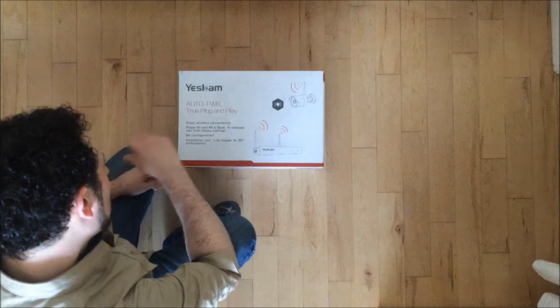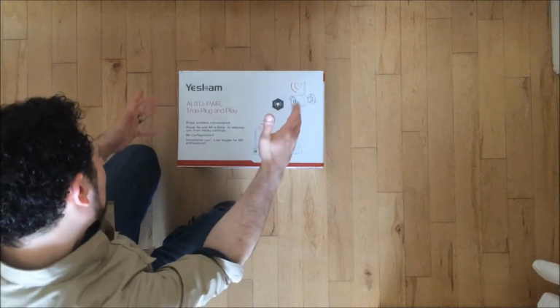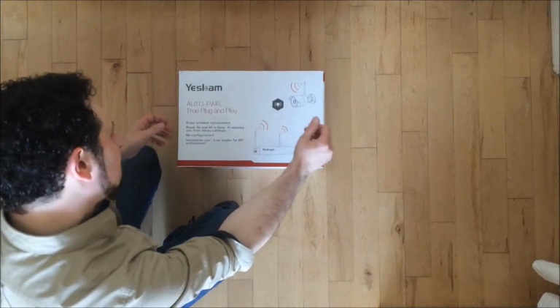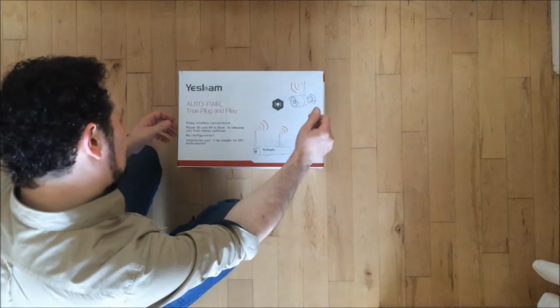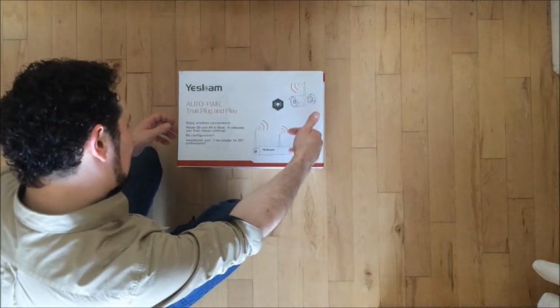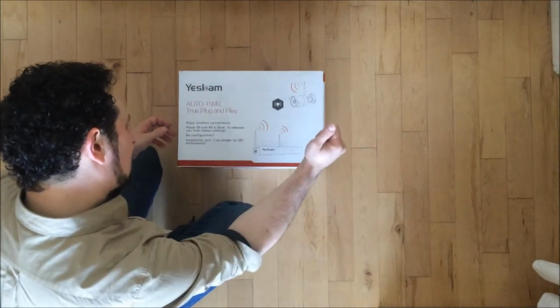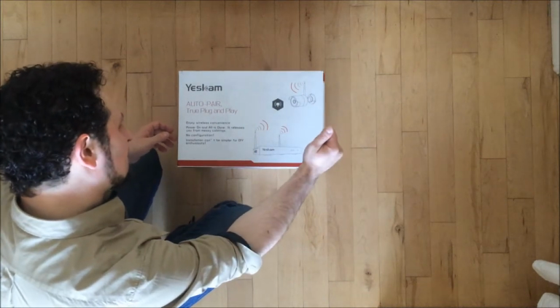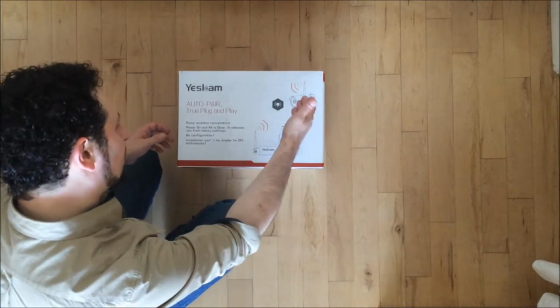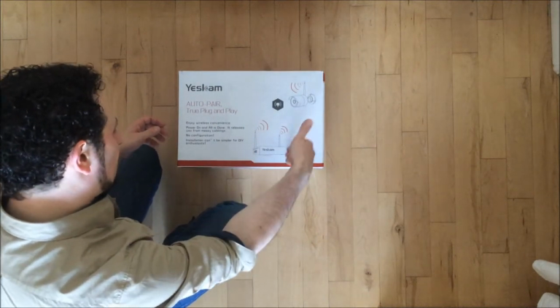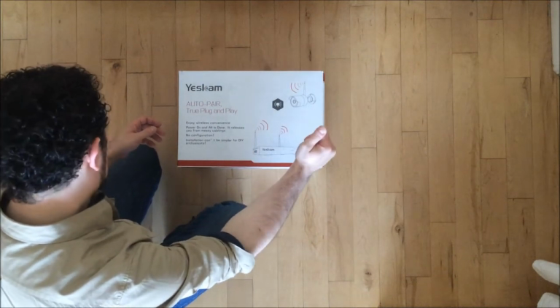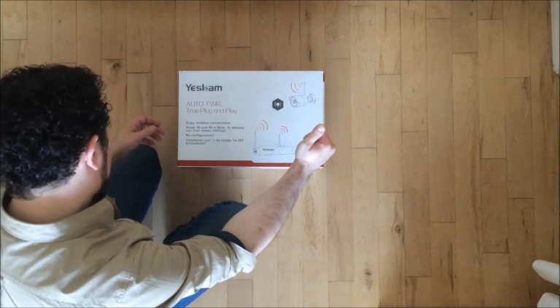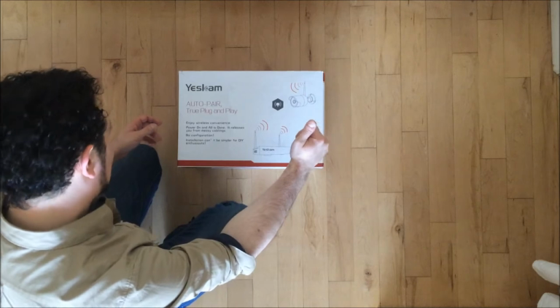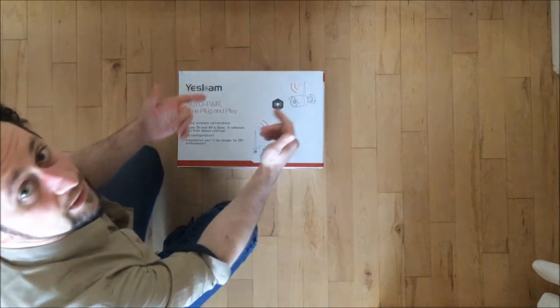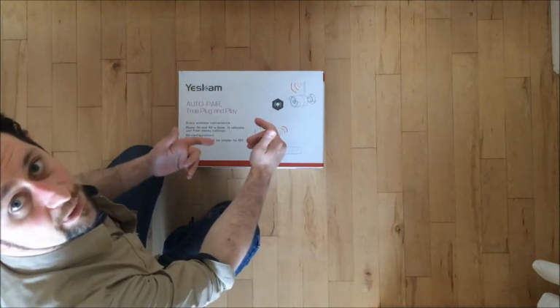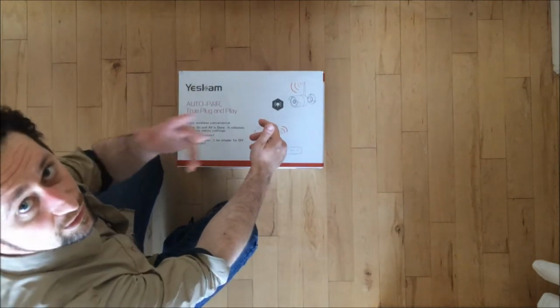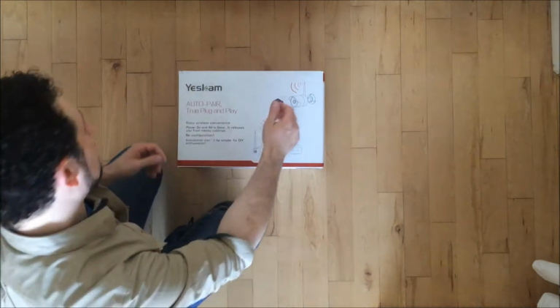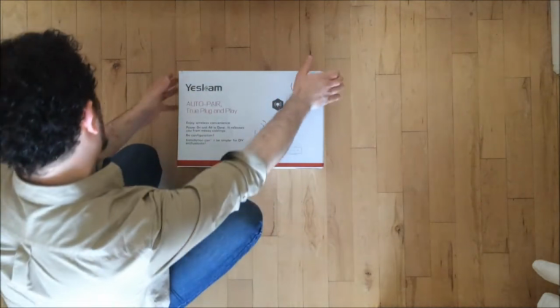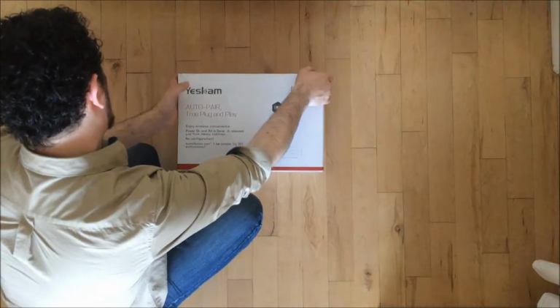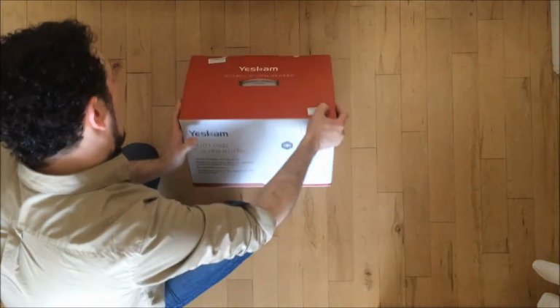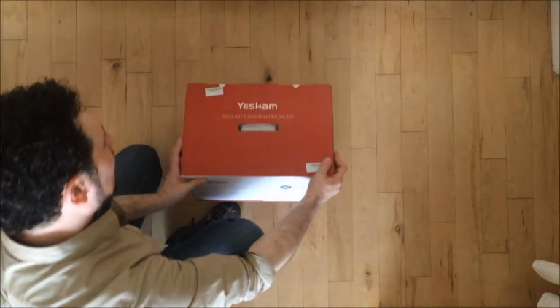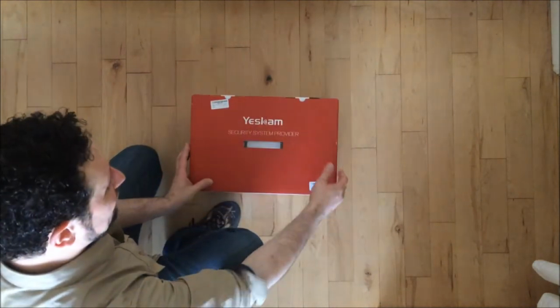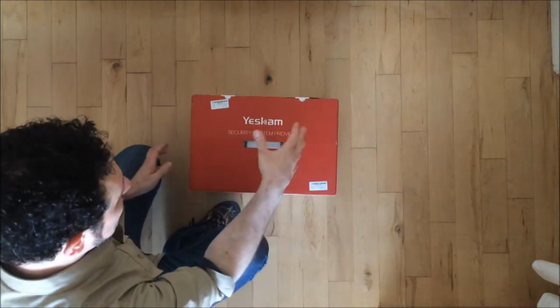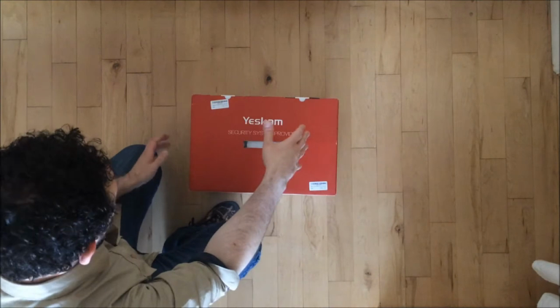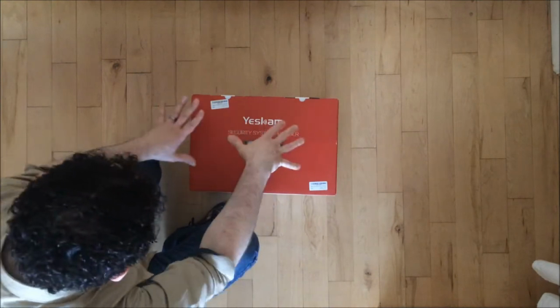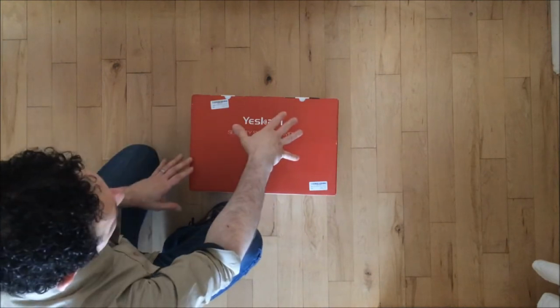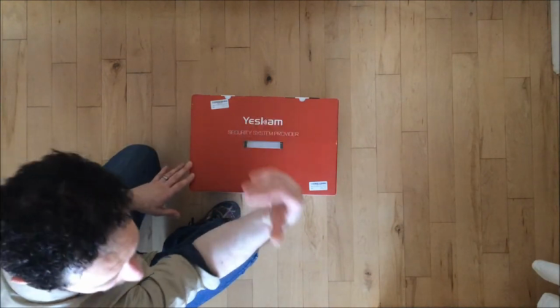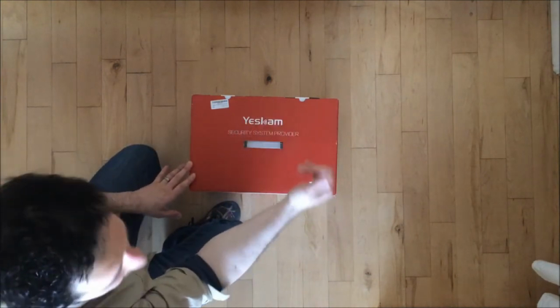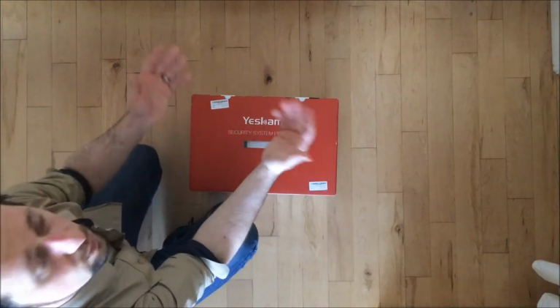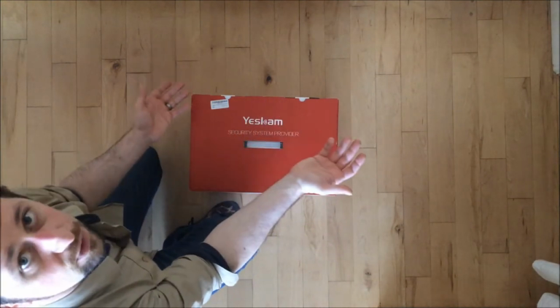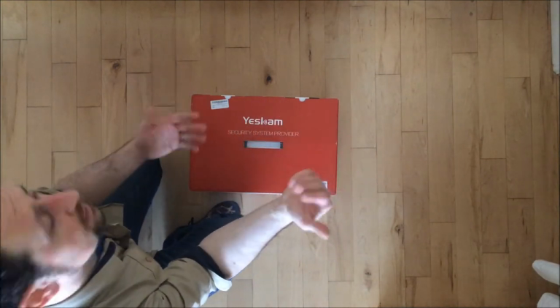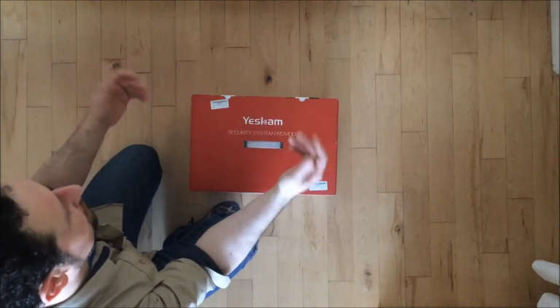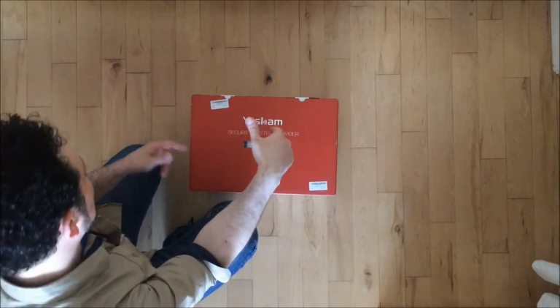I've used similar types of camera systems before — wireless camera, receiver. This one in particular has got a 2TB hard drive. I have a similar system, a smaller system installed in my place and it works beautifully. It's been there for months.